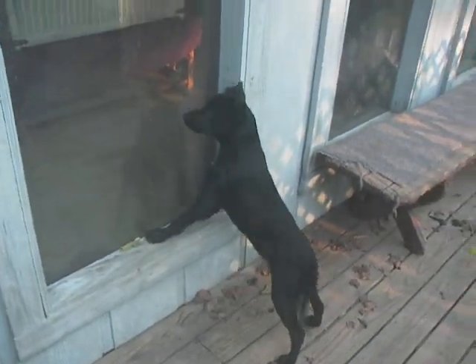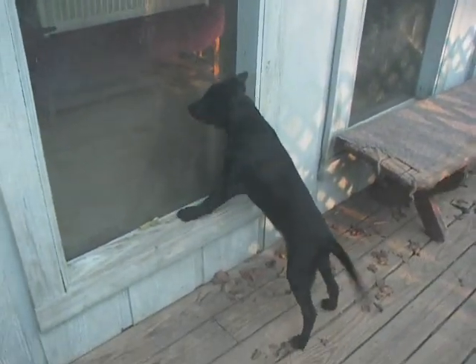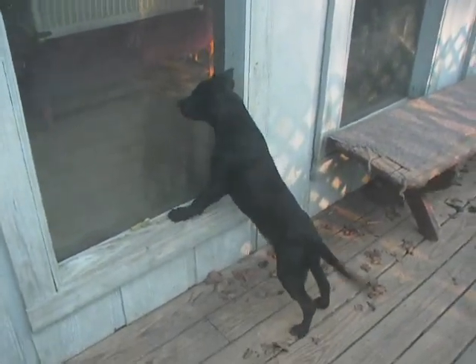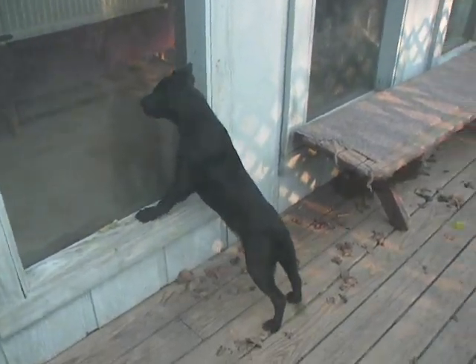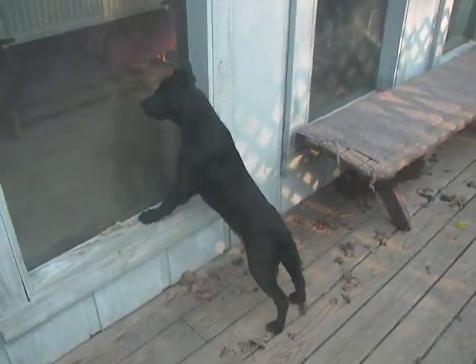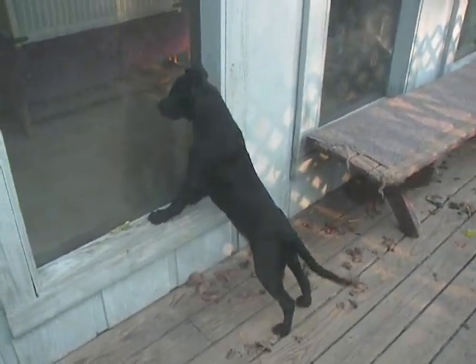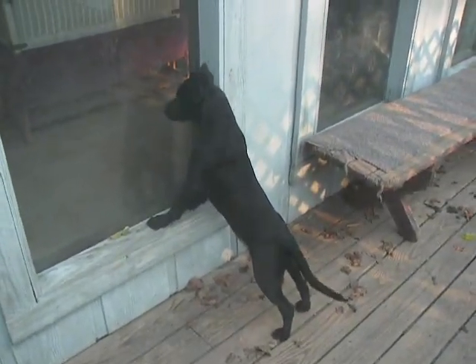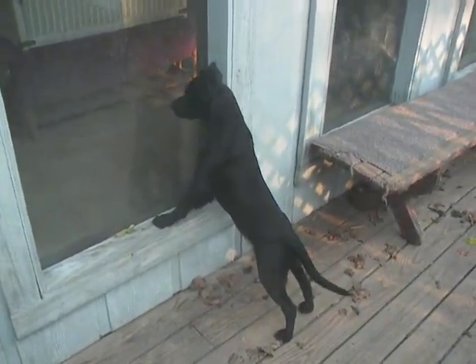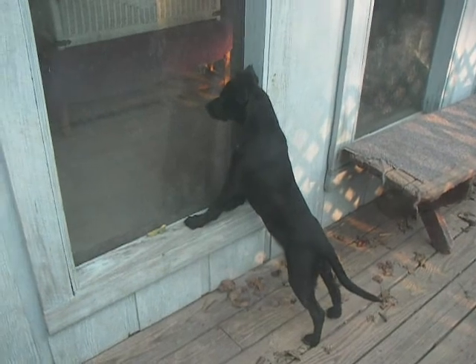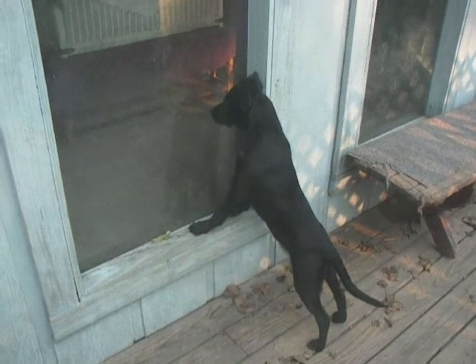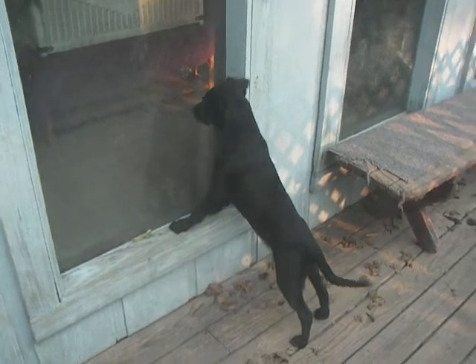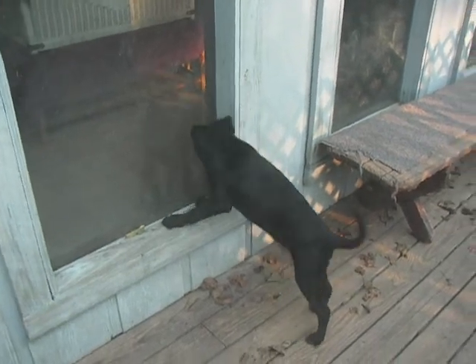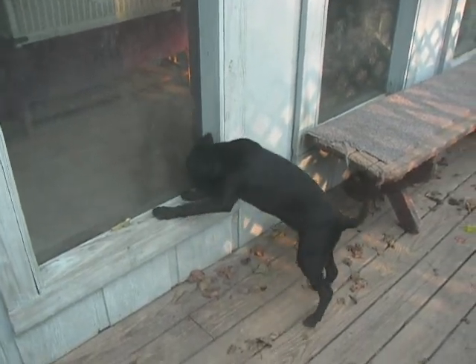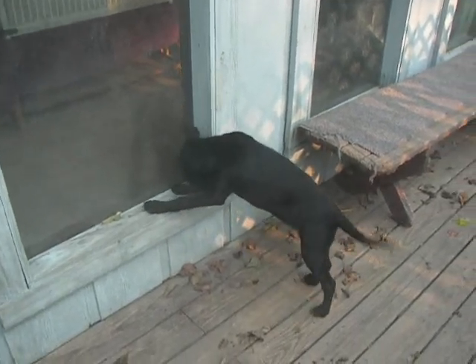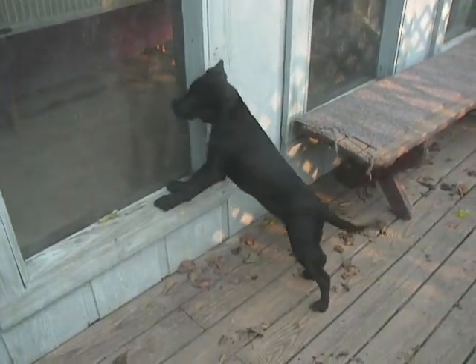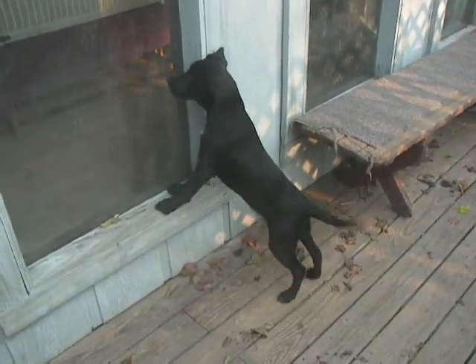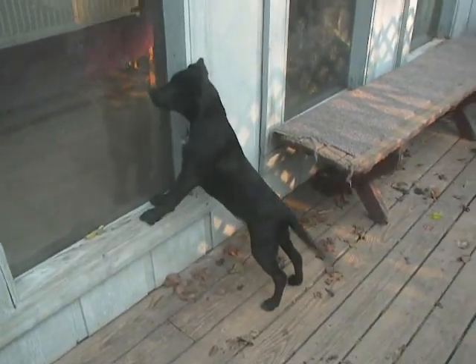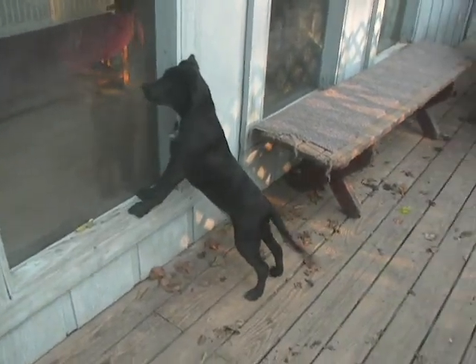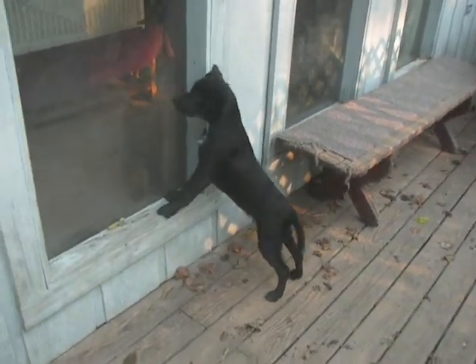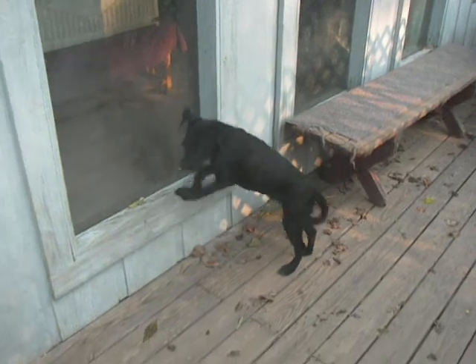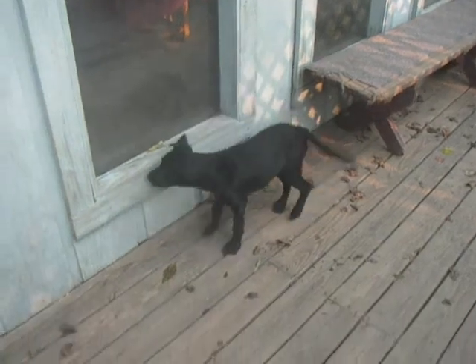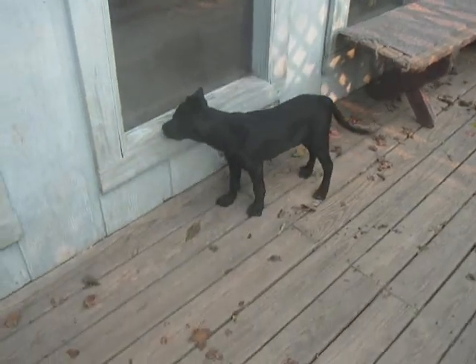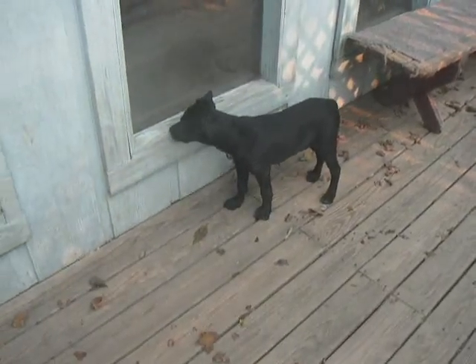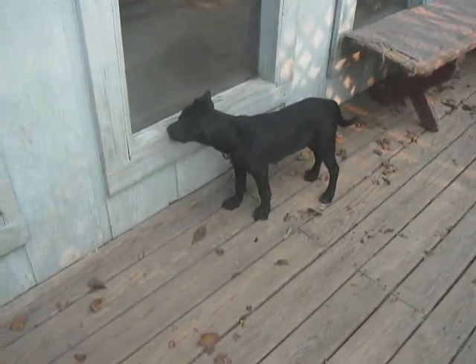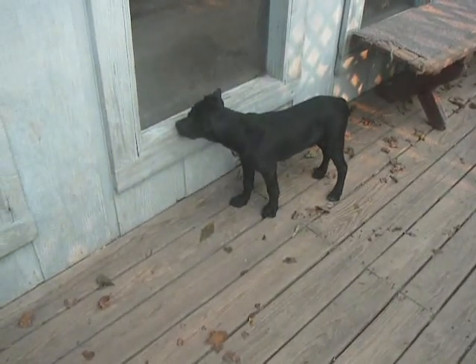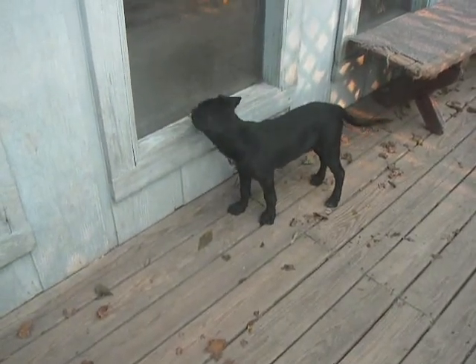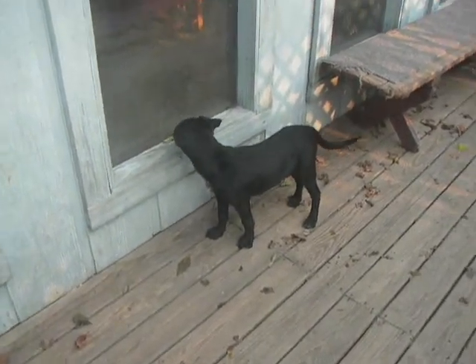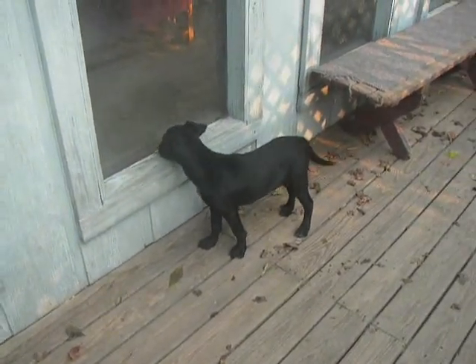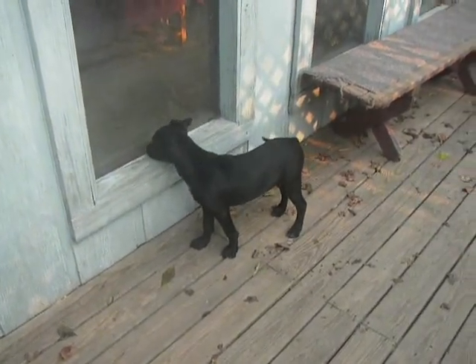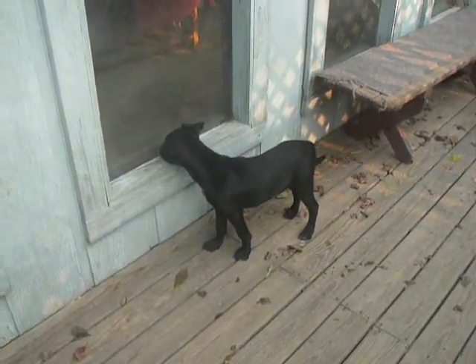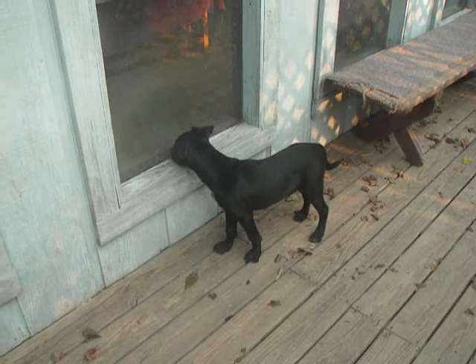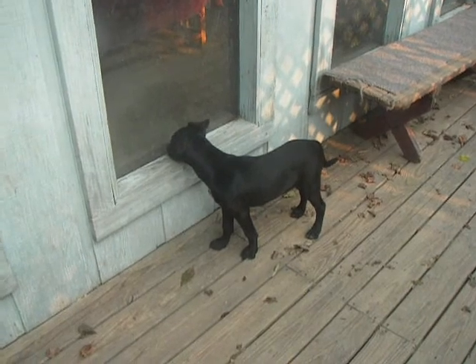He's still in explorer mode, just seeing what's going on in his new house. He's very, very friendly. He gets along well with all the other dogs, and he's a real lover. He loves to sit in your lap and lick your face. He adjusted very, very quickly.